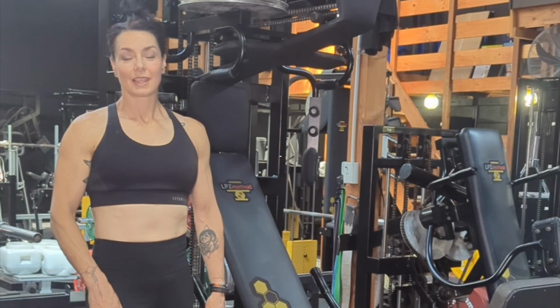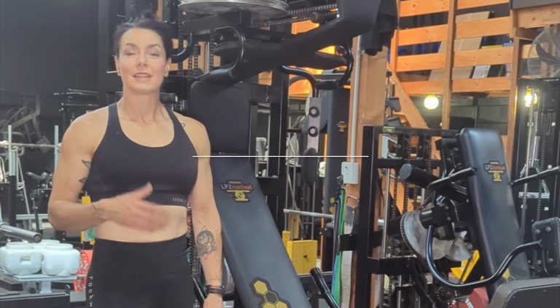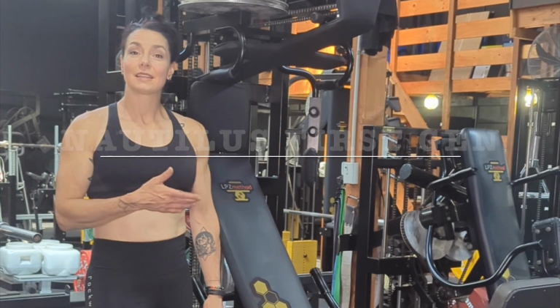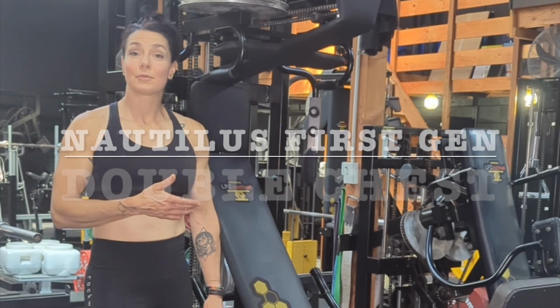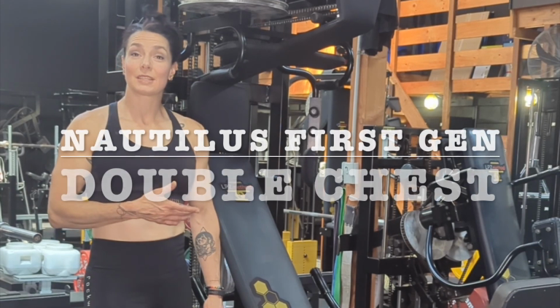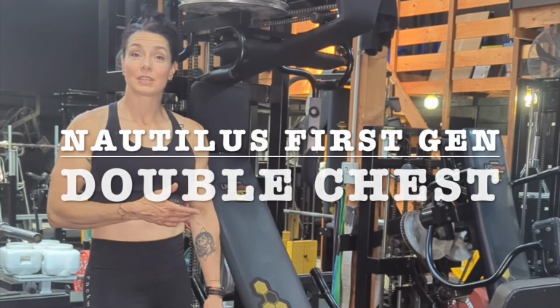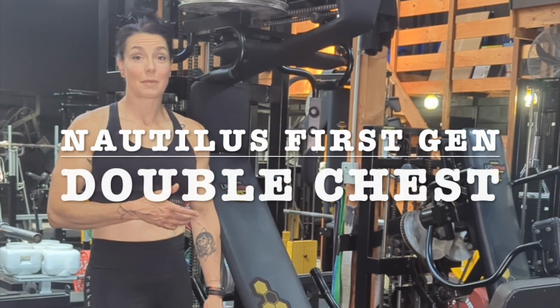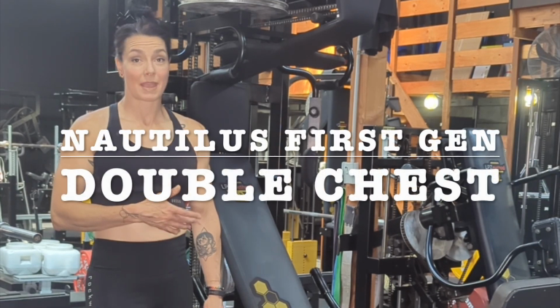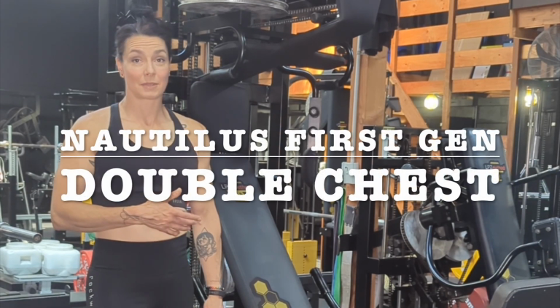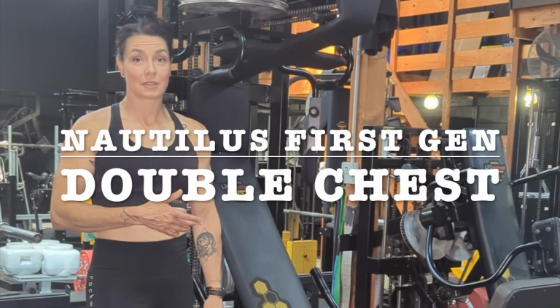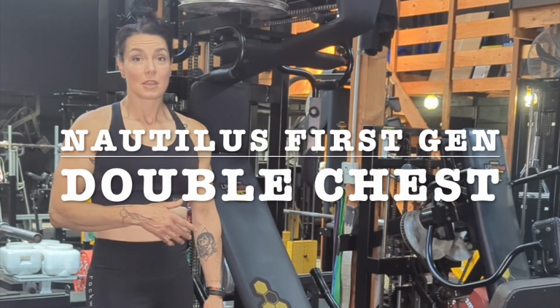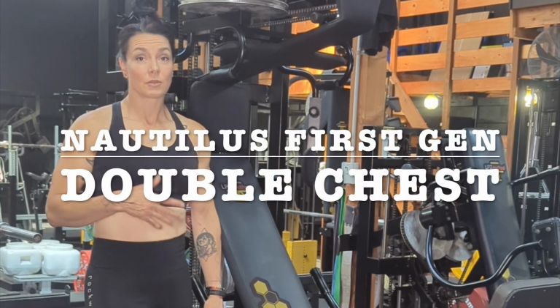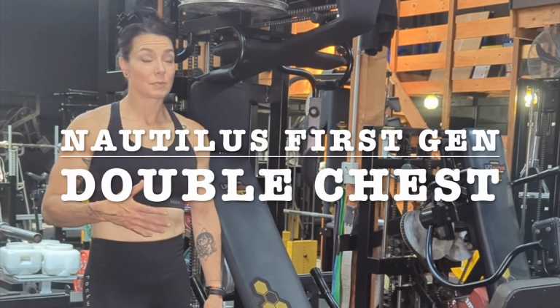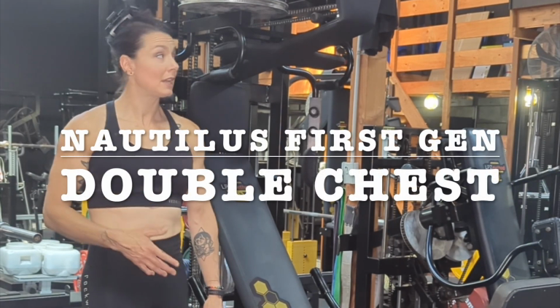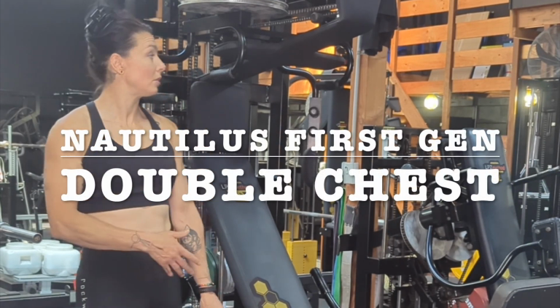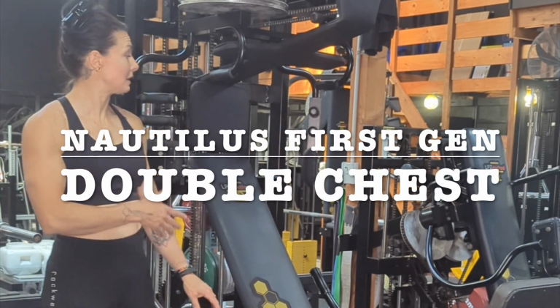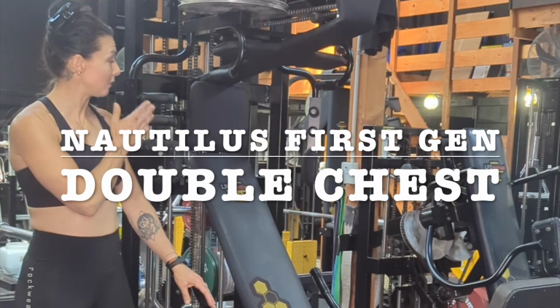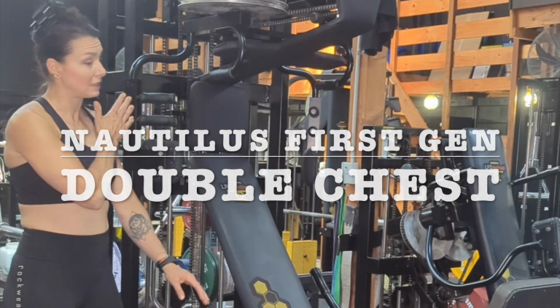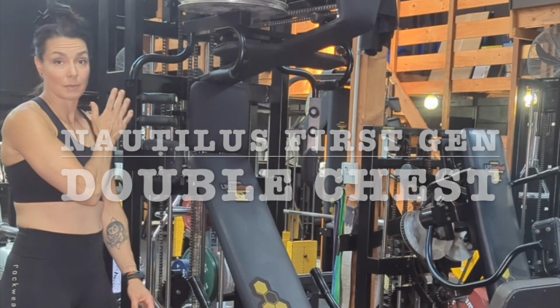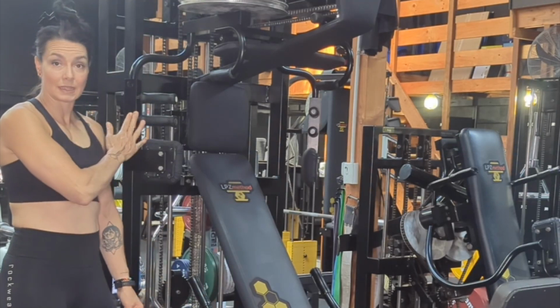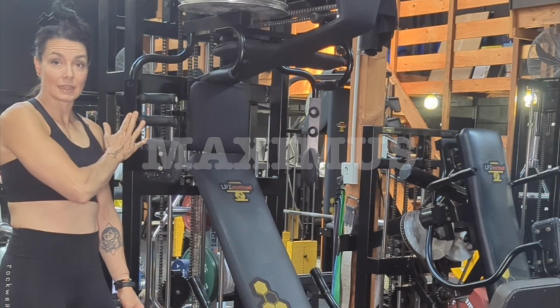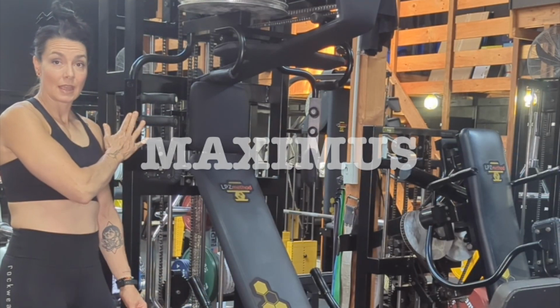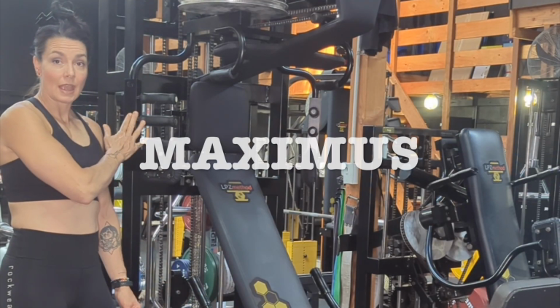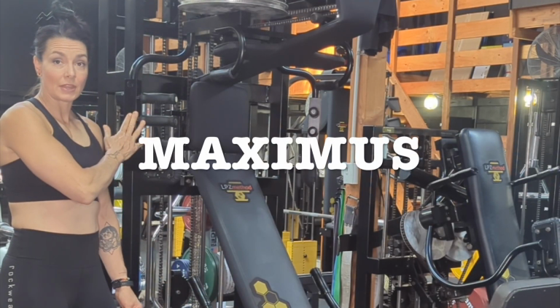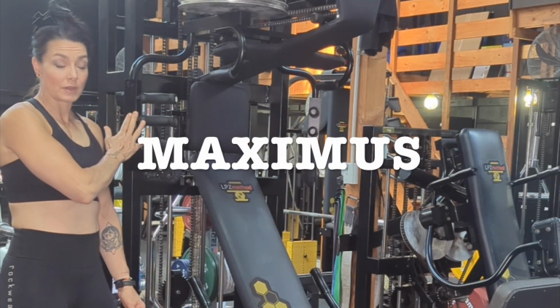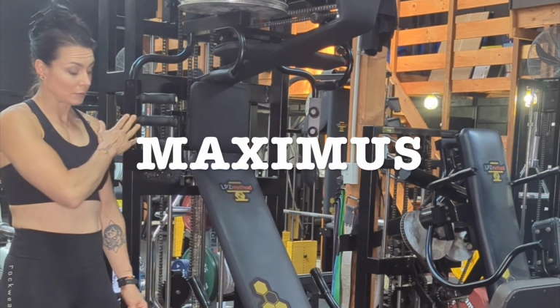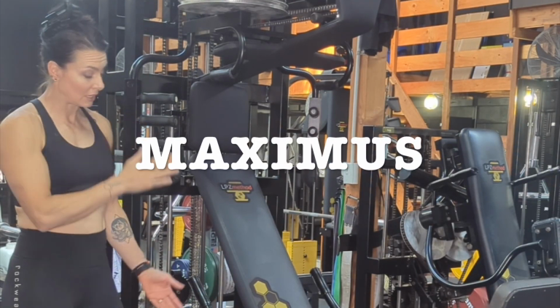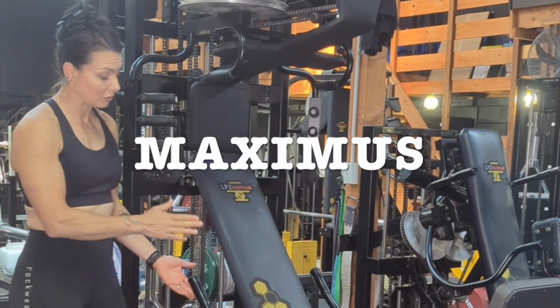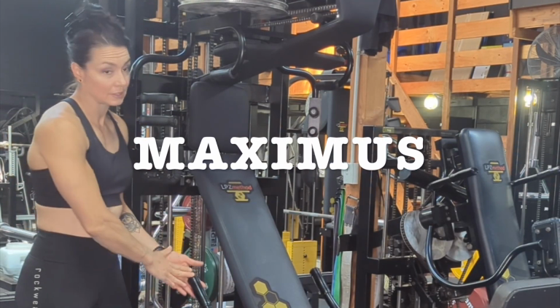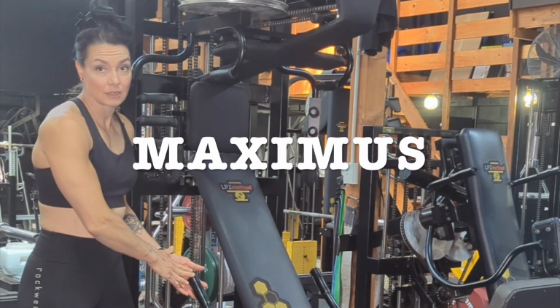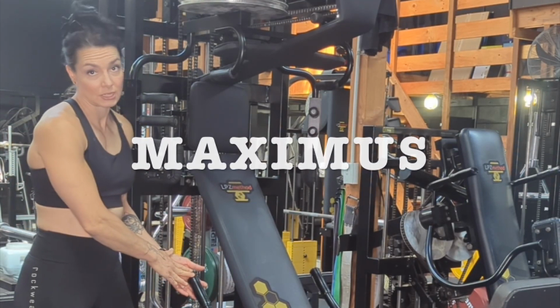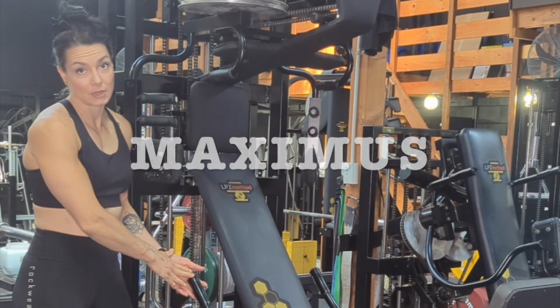This is our double chest machine, Maximus. In this machine you're going to start off using the pec deck and then you're going to switch into the seated chest press.